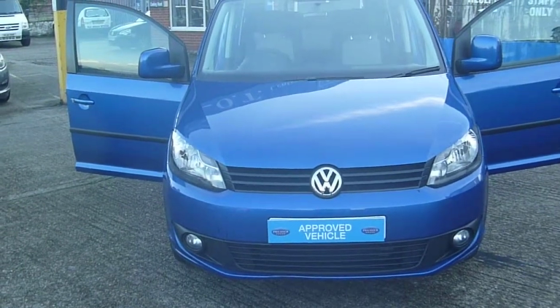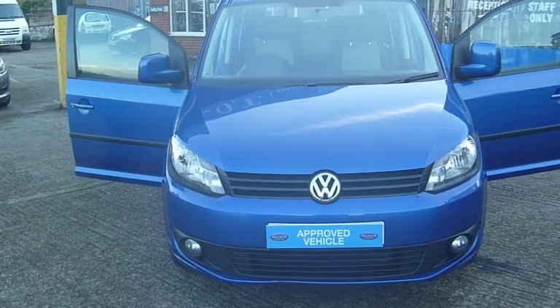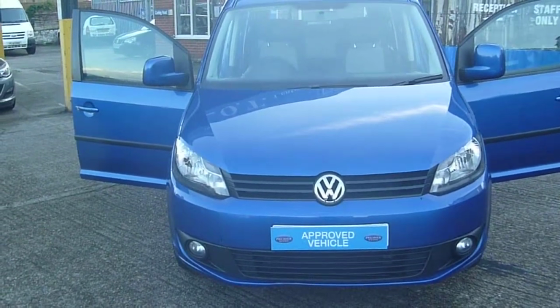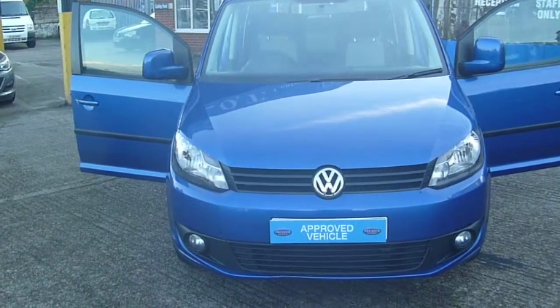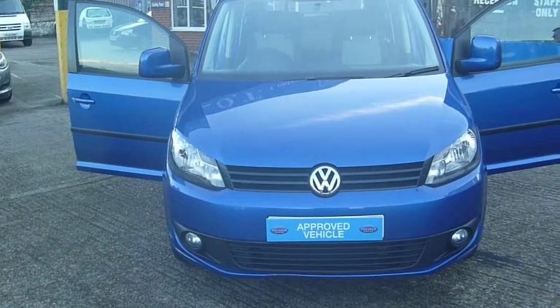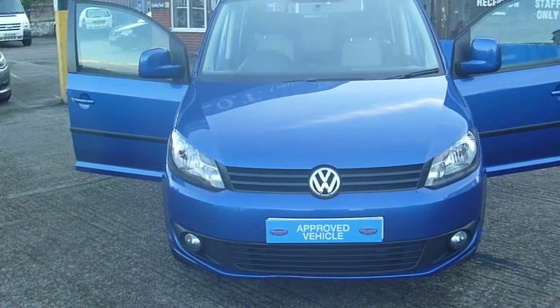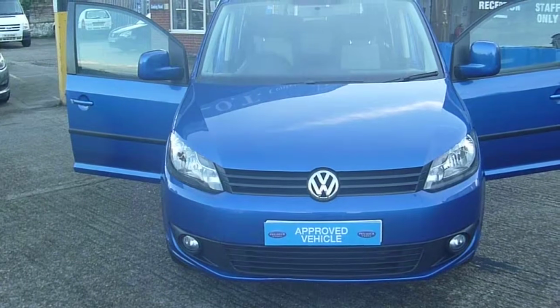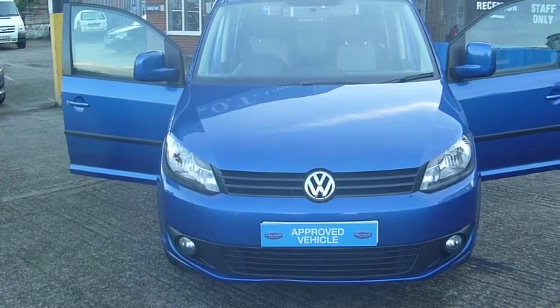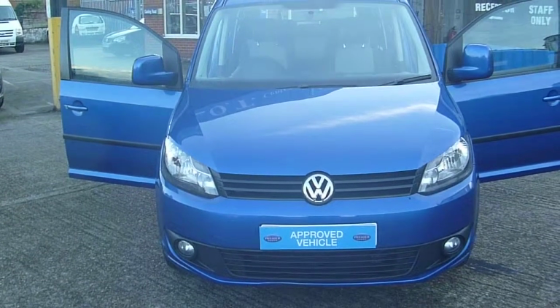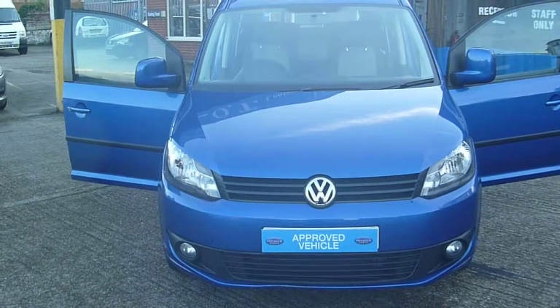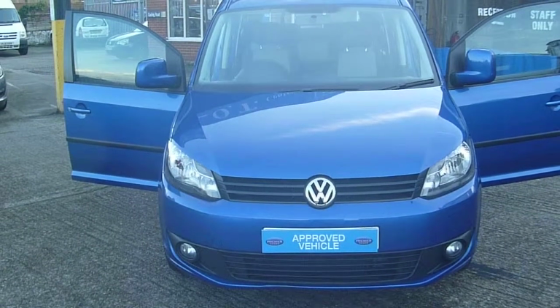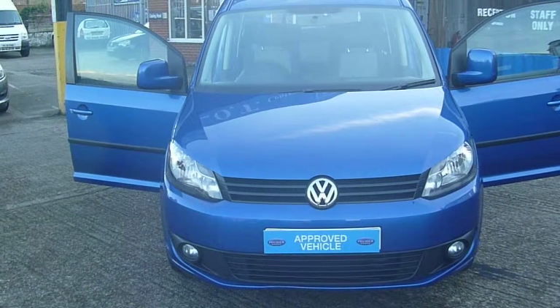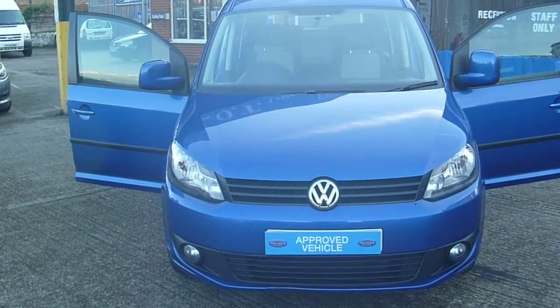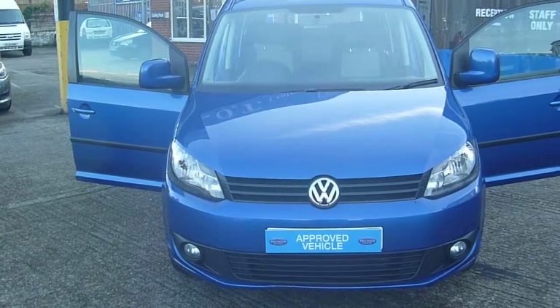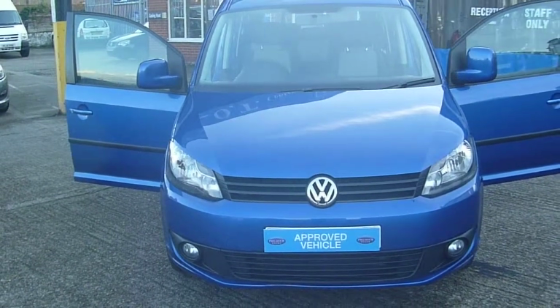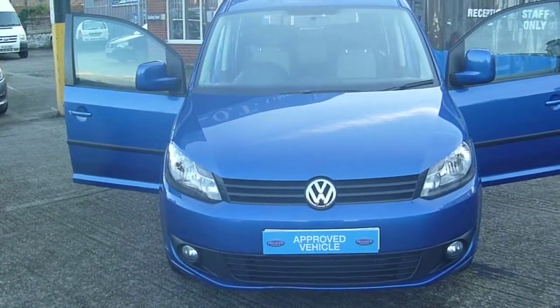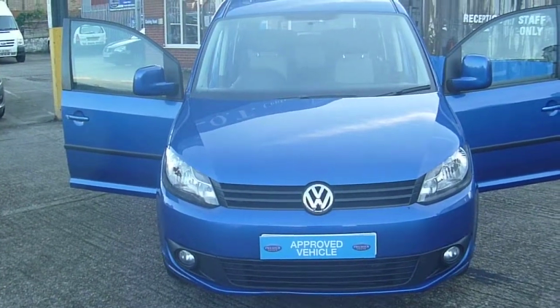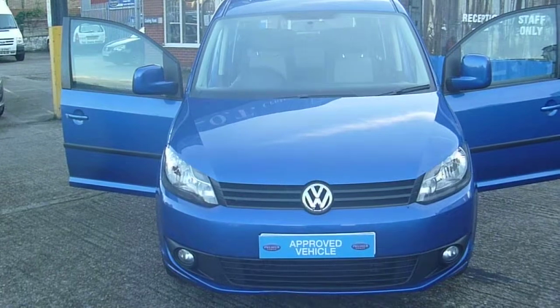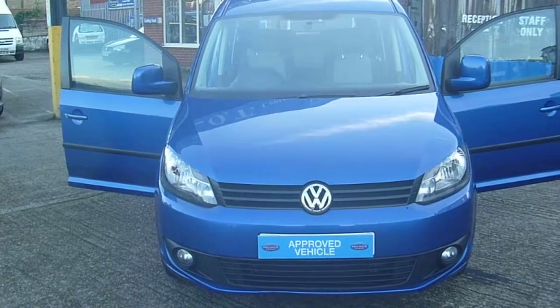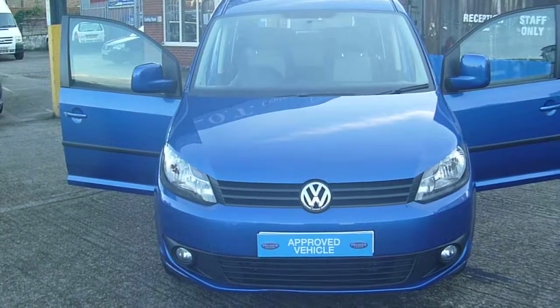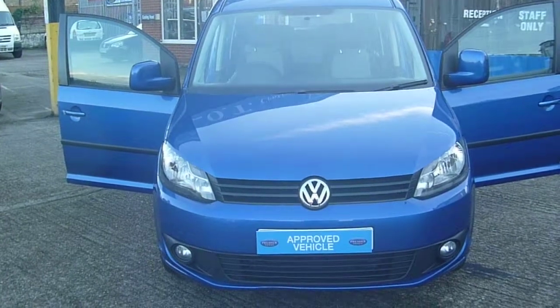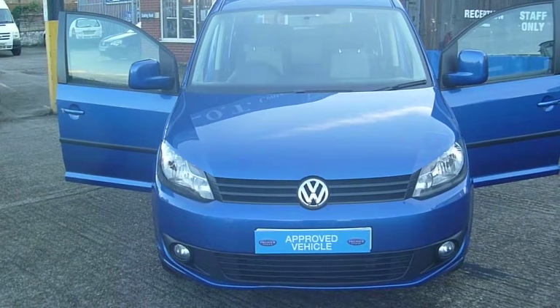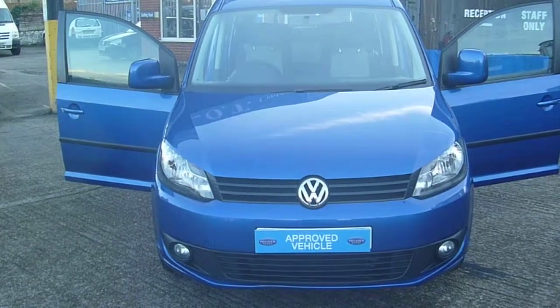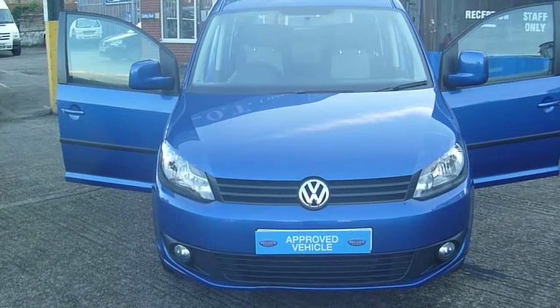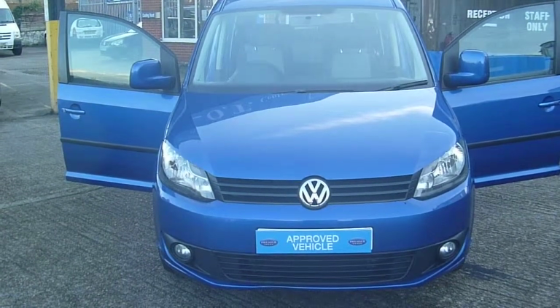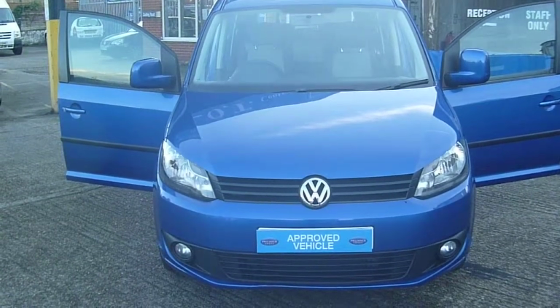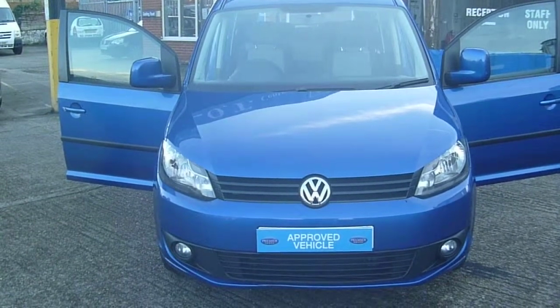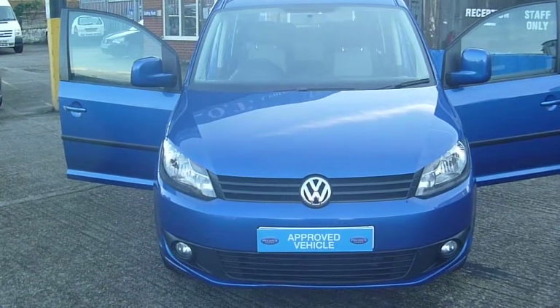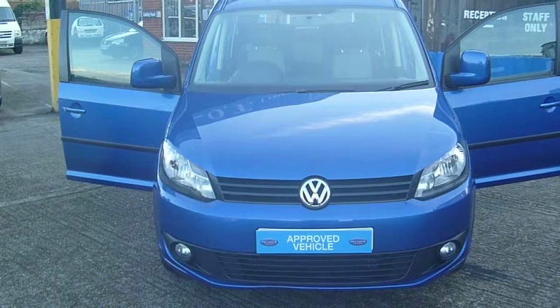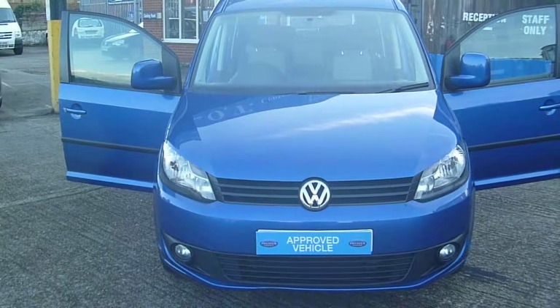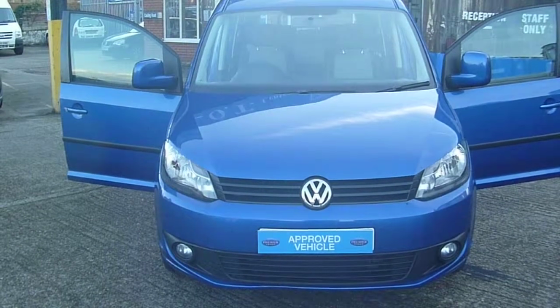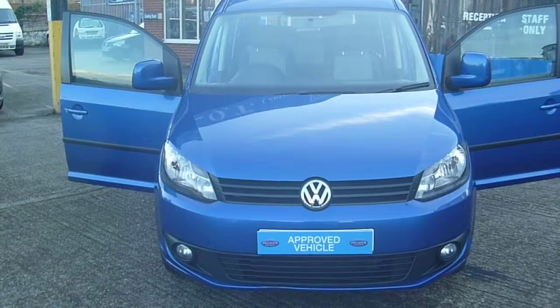Any questions, or if you have any enquiries regarding this vehicle, please call us on 01634 716911. You can also visit our website at www.premiermobilitycars.co.uk.